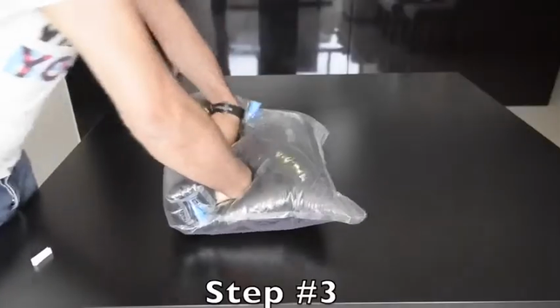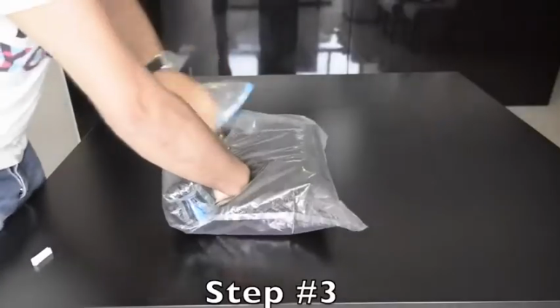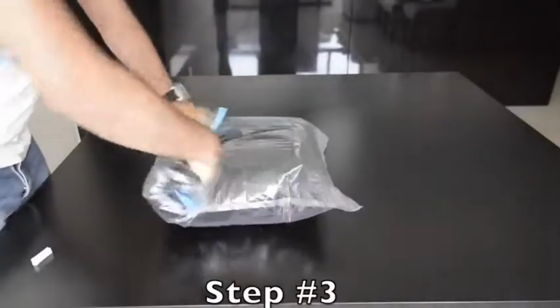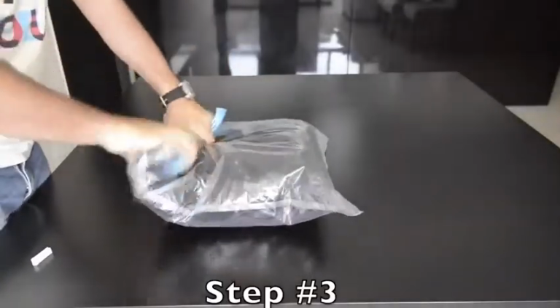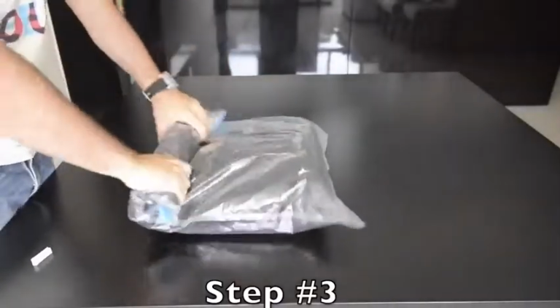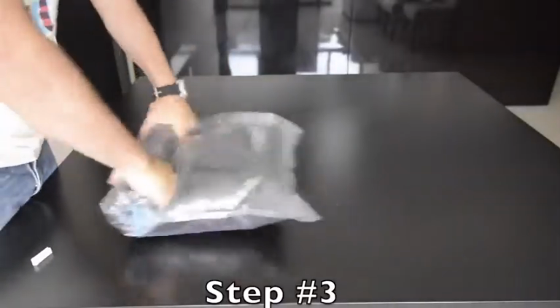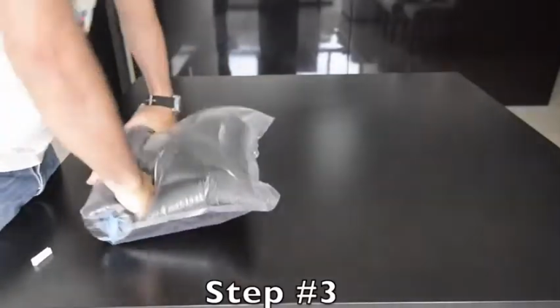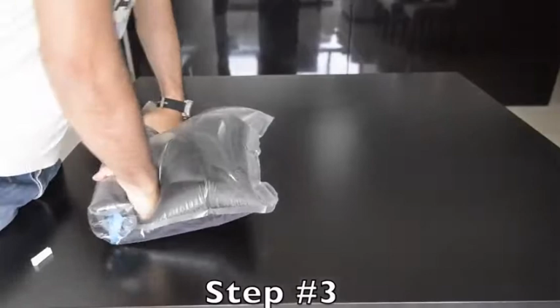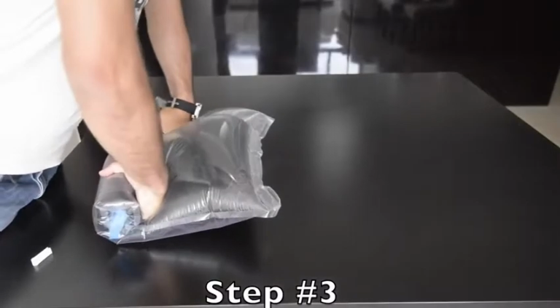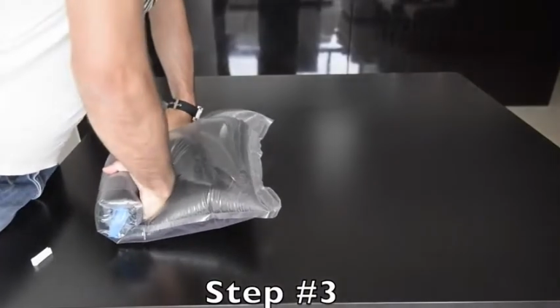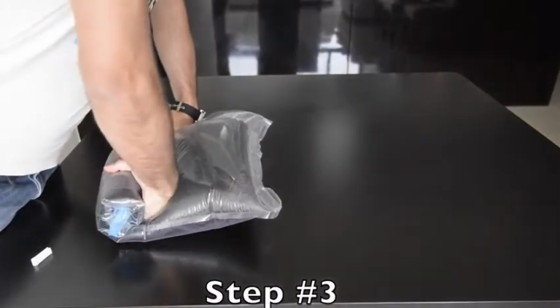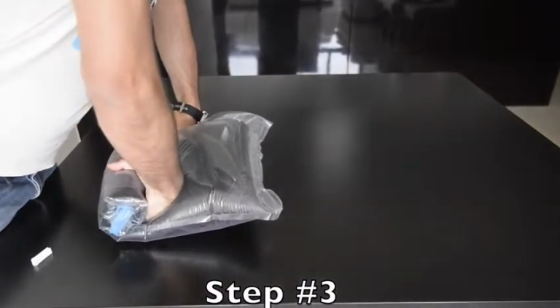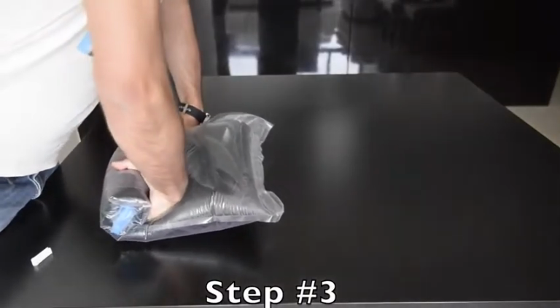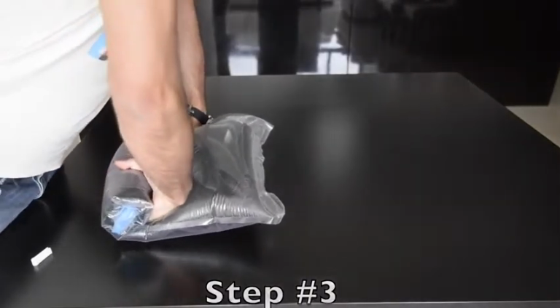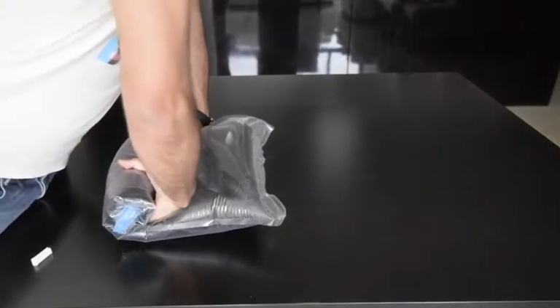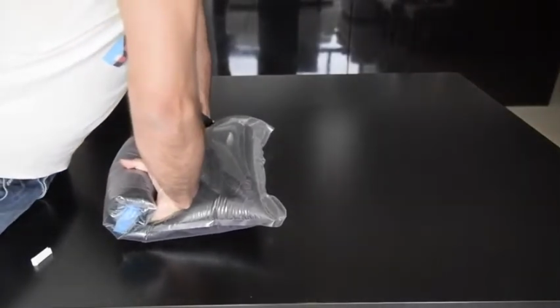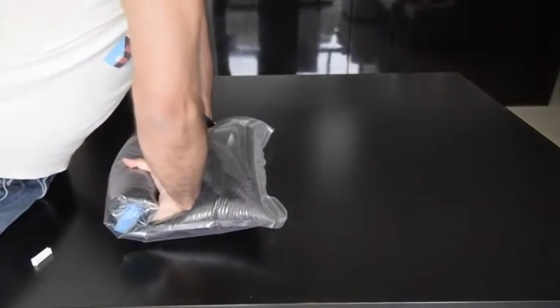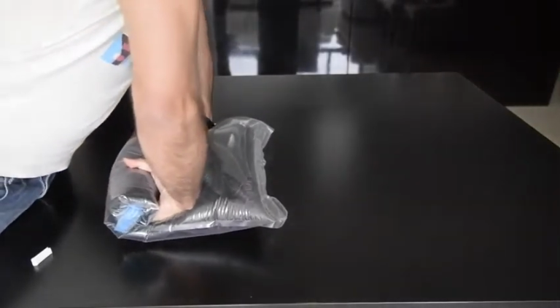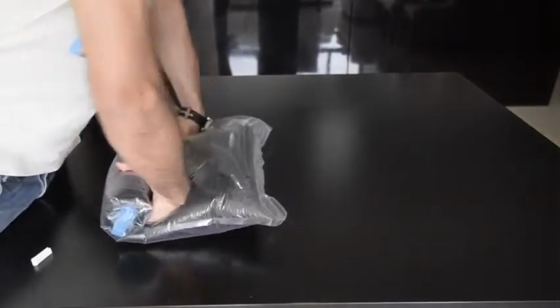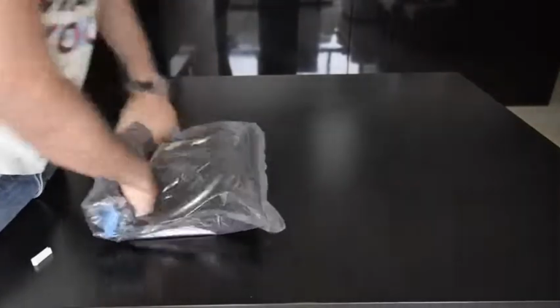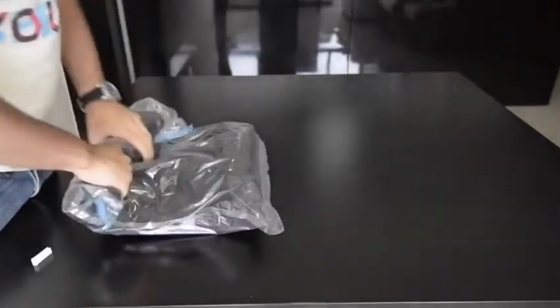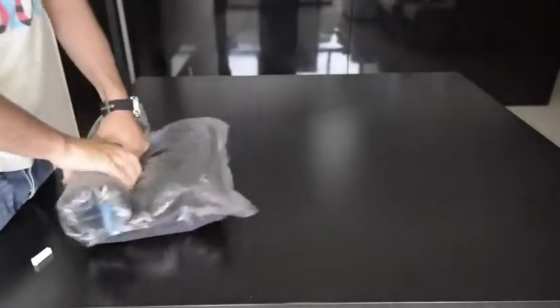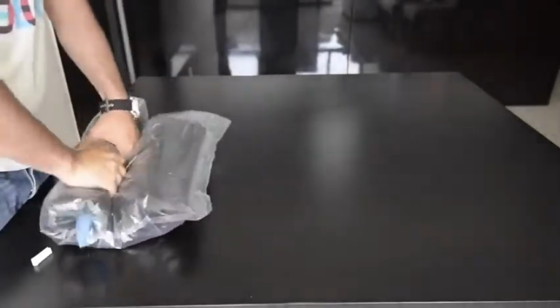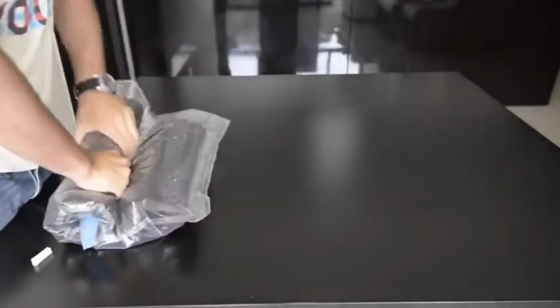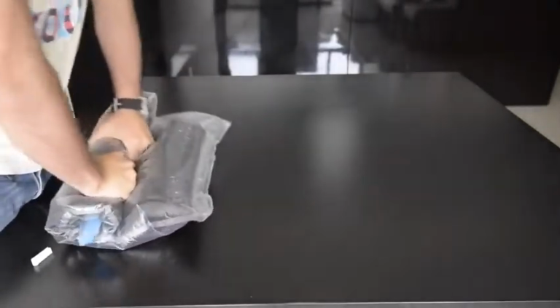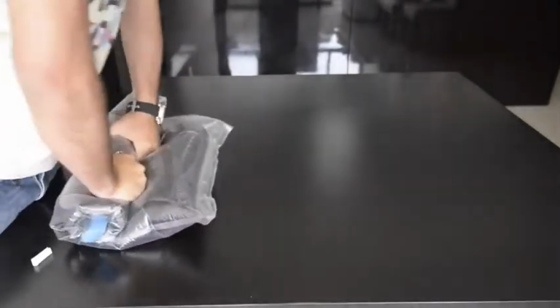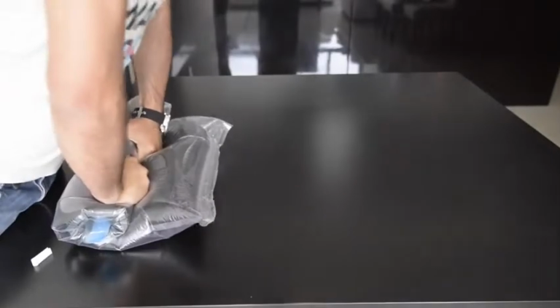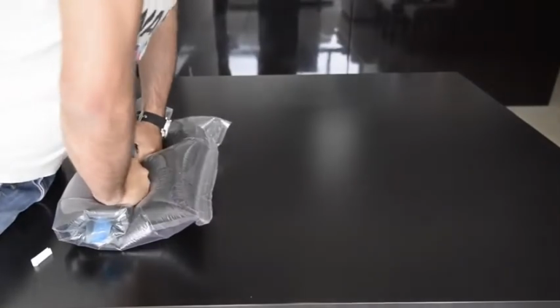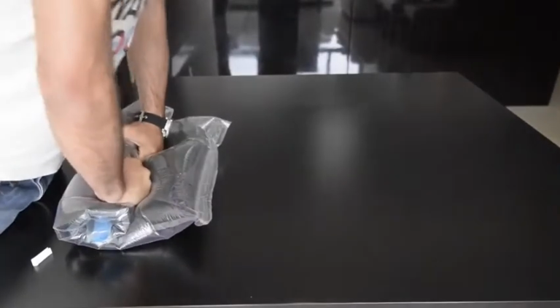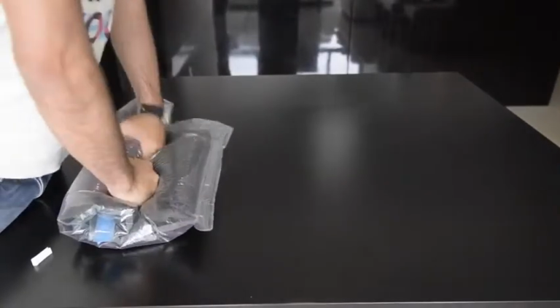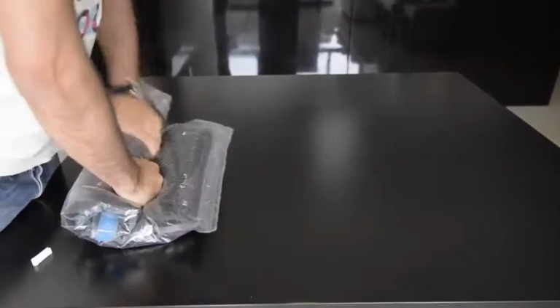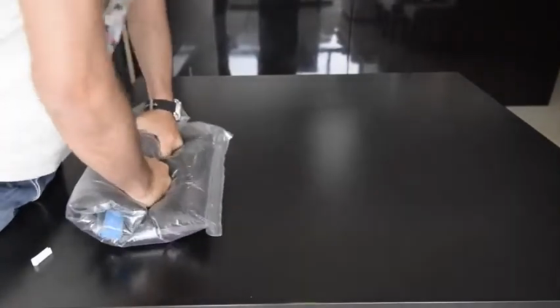Keep on rolling until you reach the end. Notice how you can use your body weight to help apply pressure. You can even lean your chest on the bag to push out all the air possible.